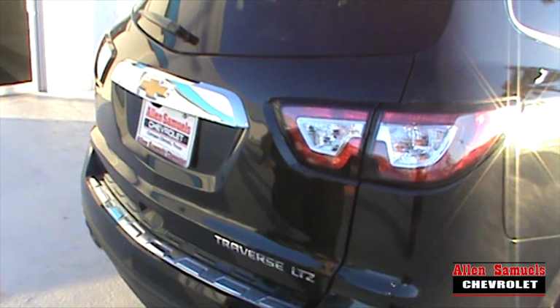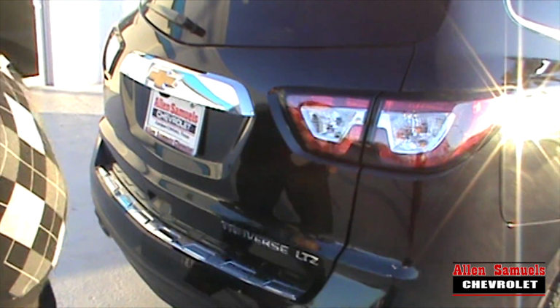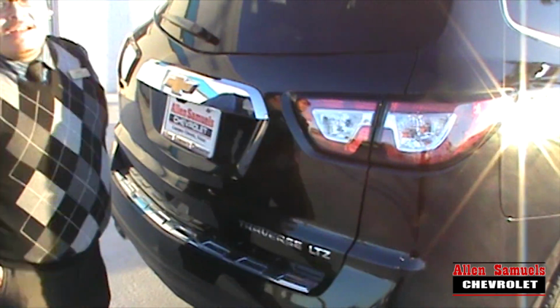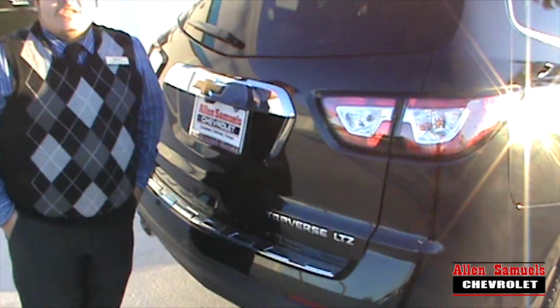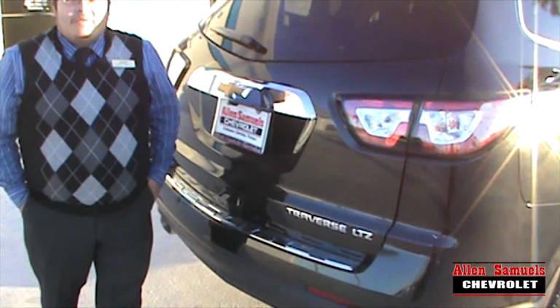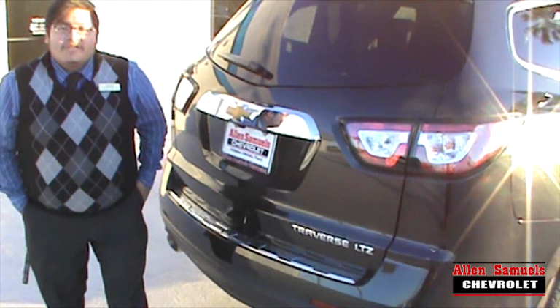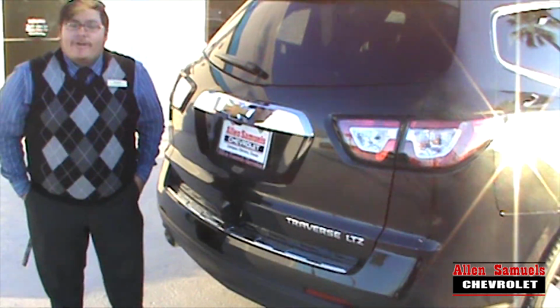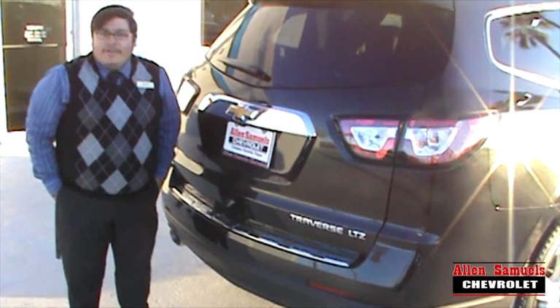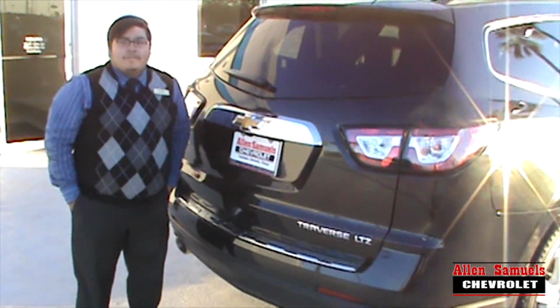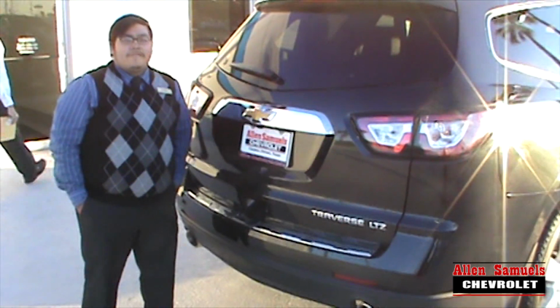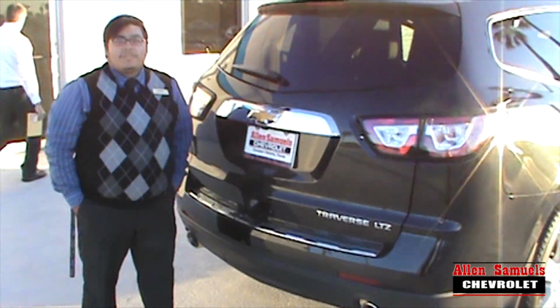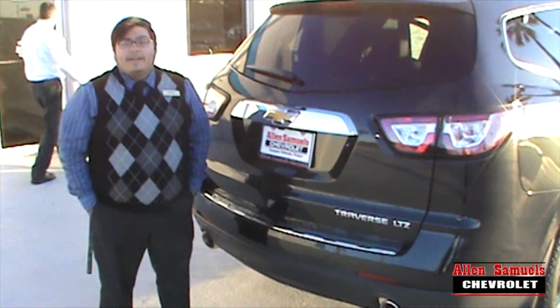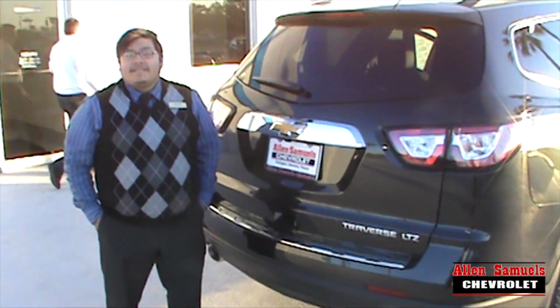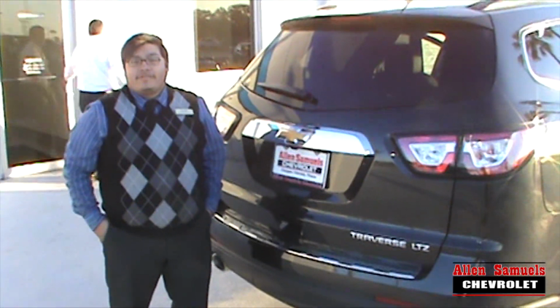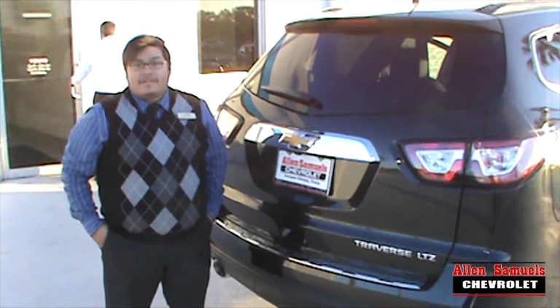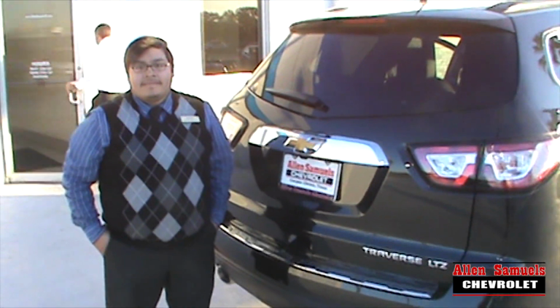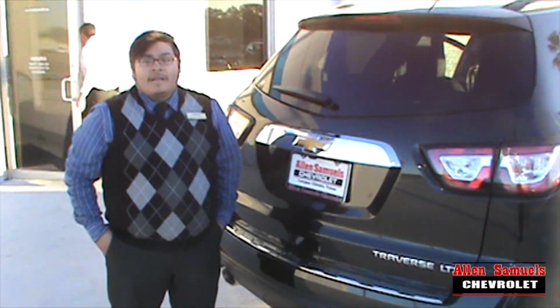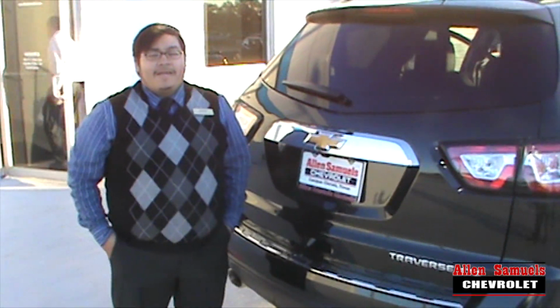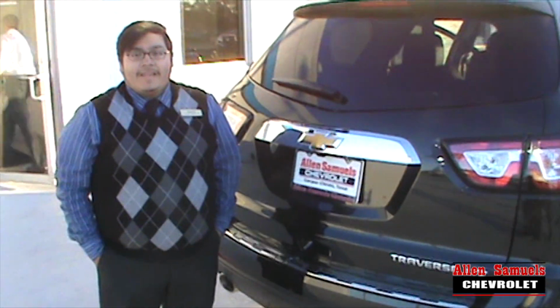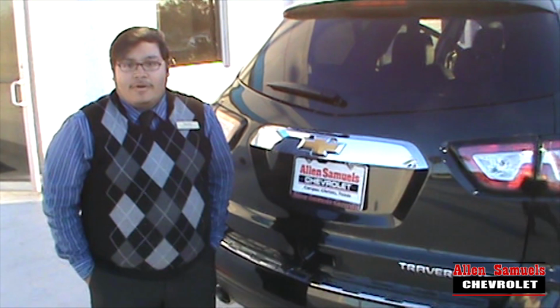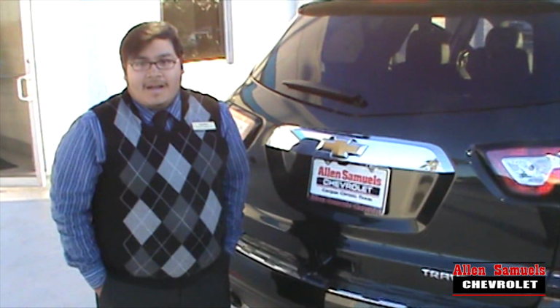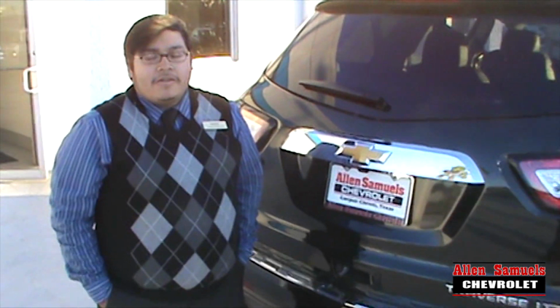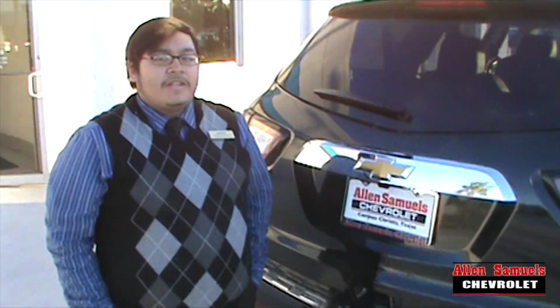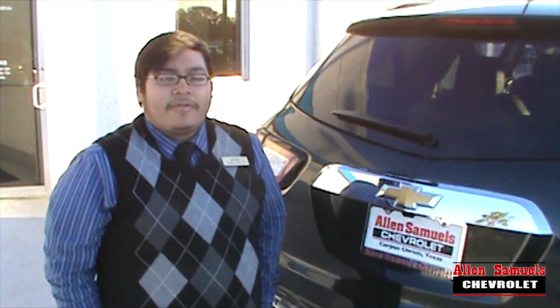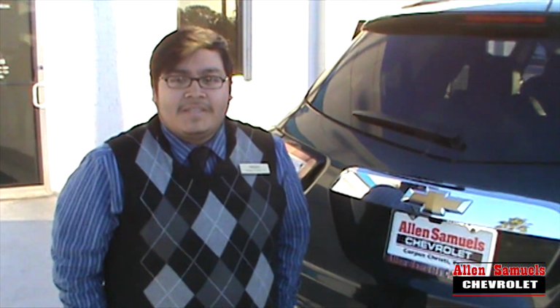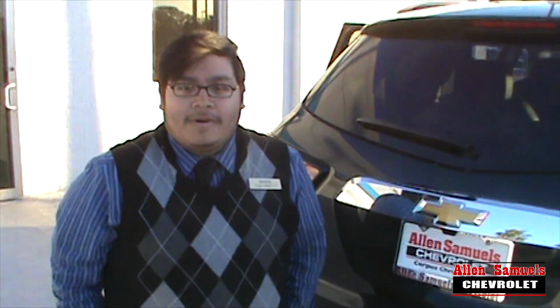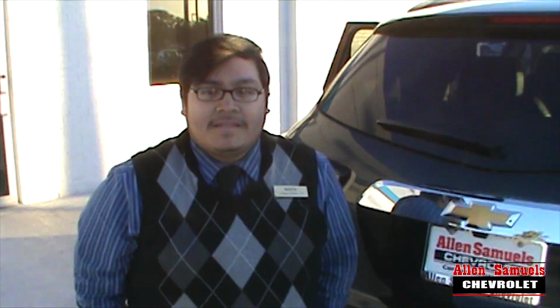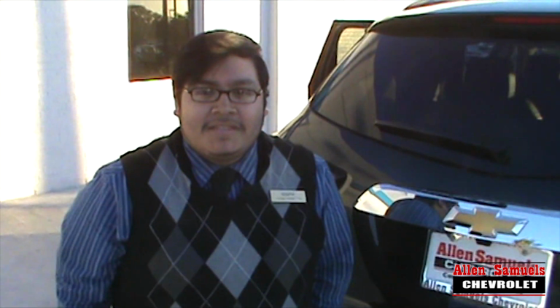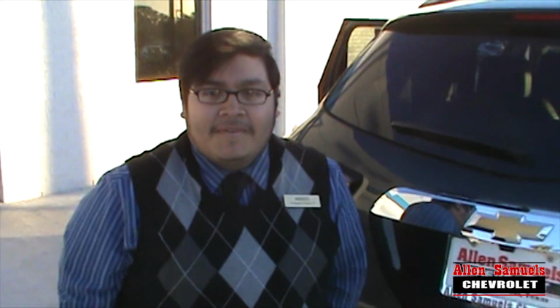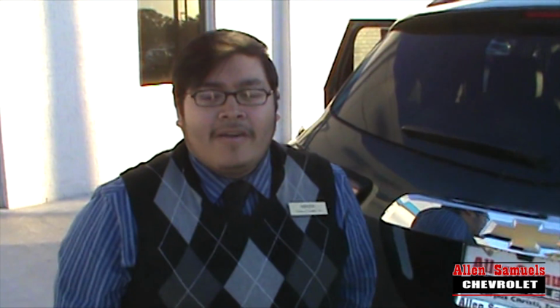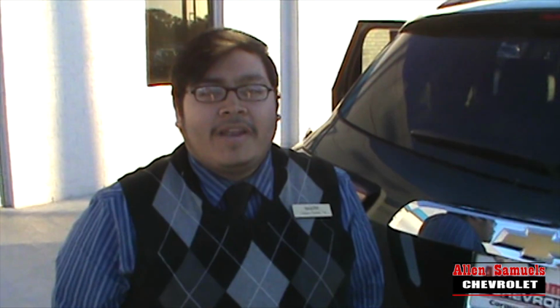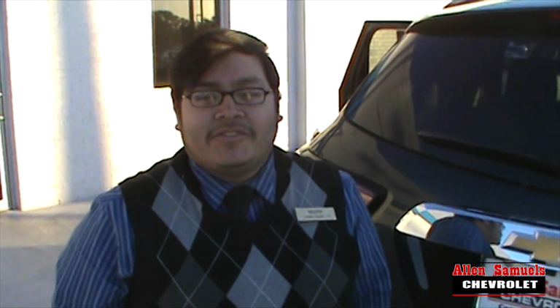And this, ladies and gentlemen, is your brand new 2014 LTZ Traverse. My name again is Mark Tapia, reach me at 361-765-1800.